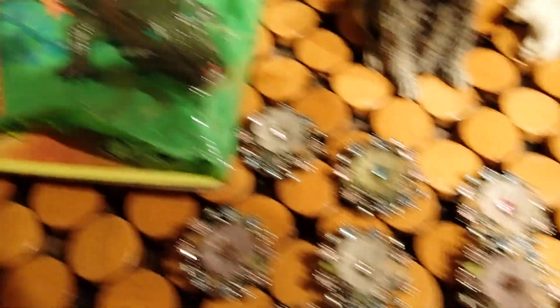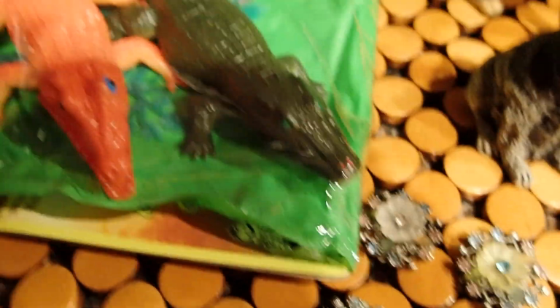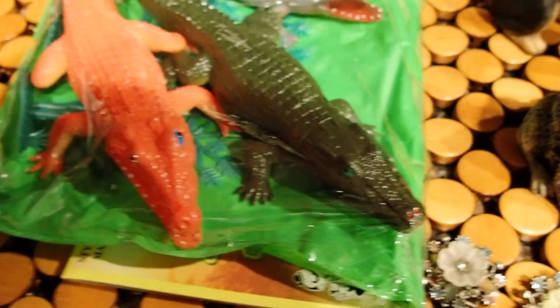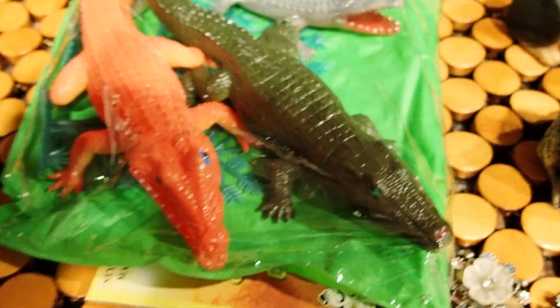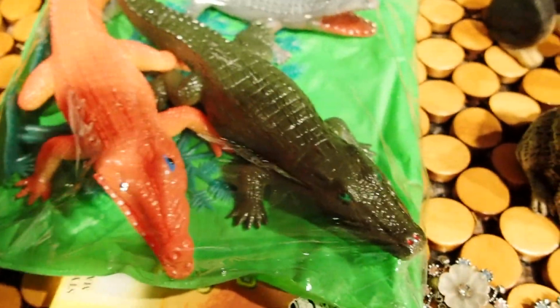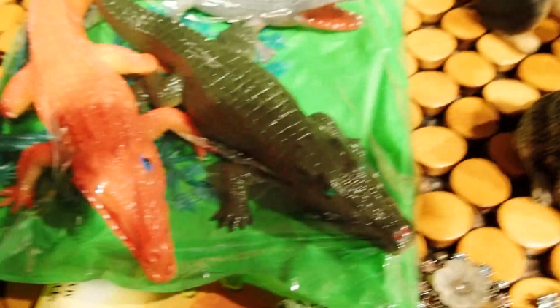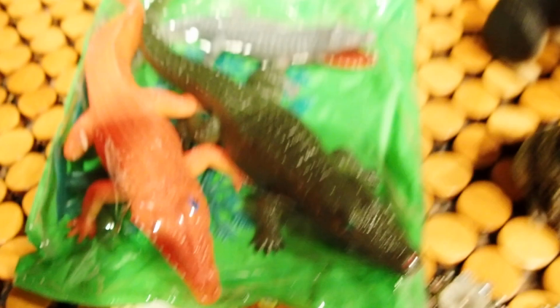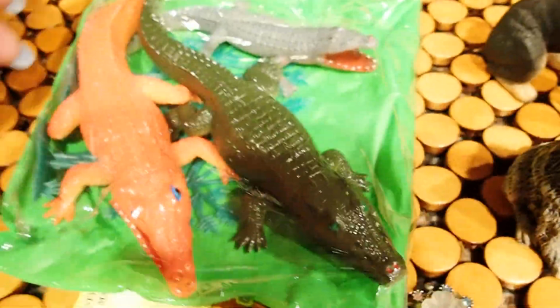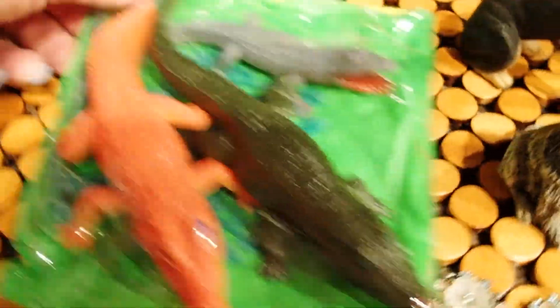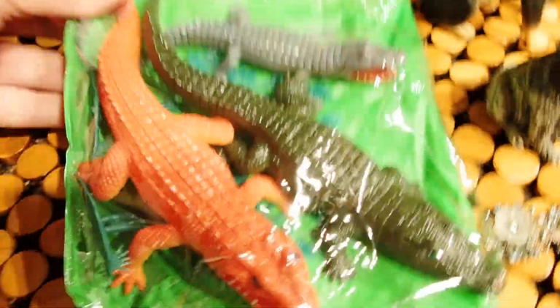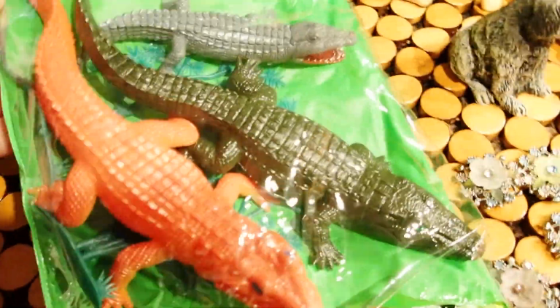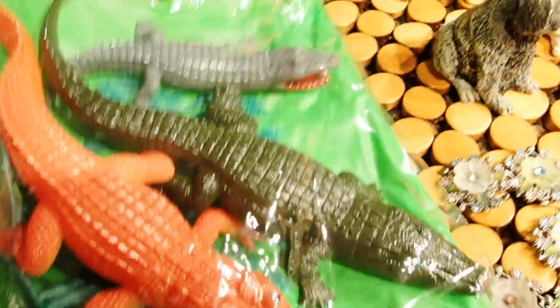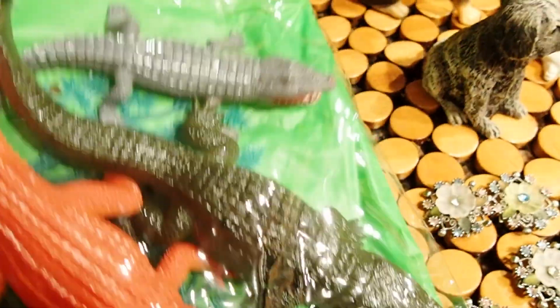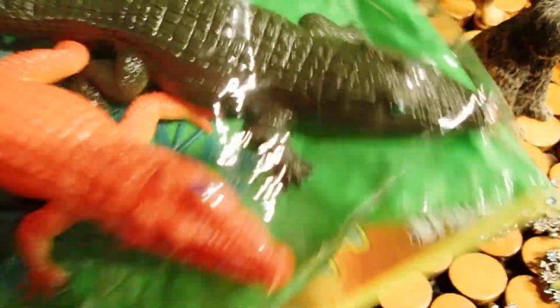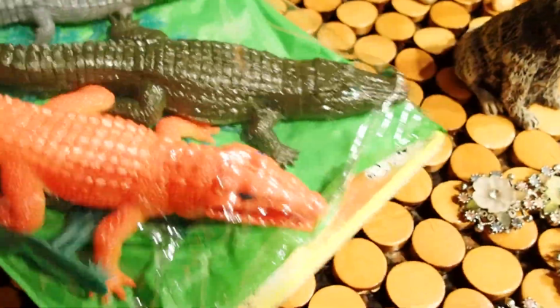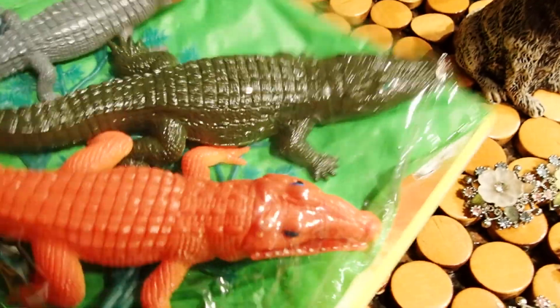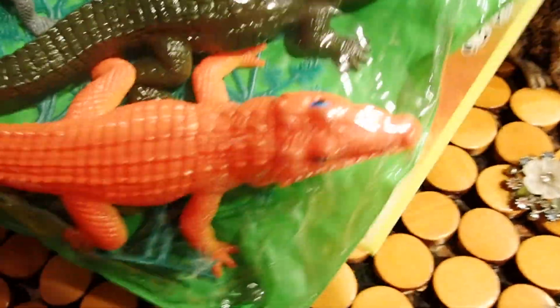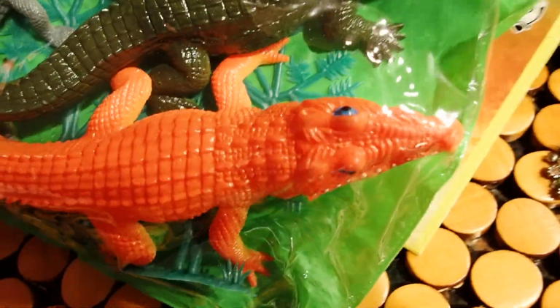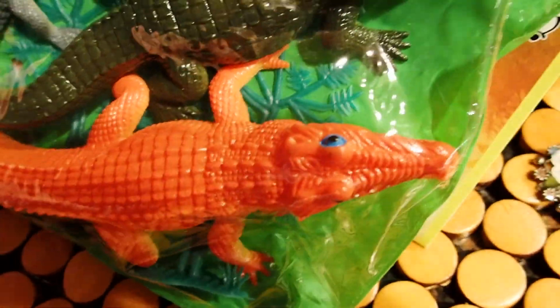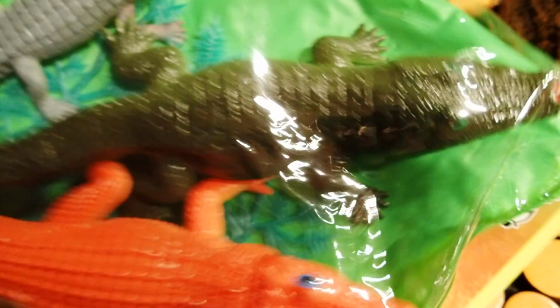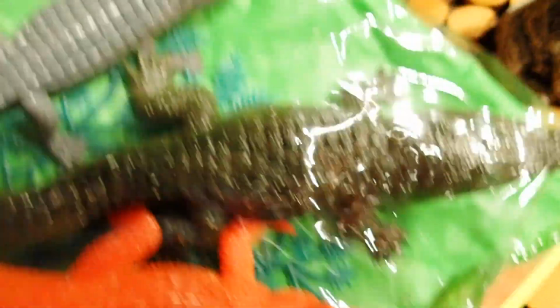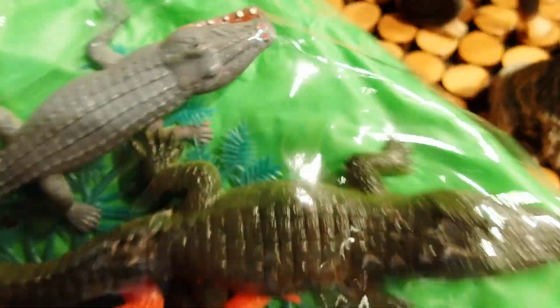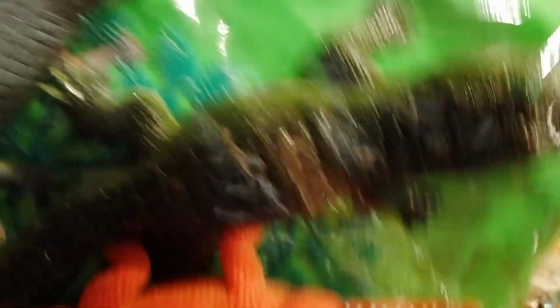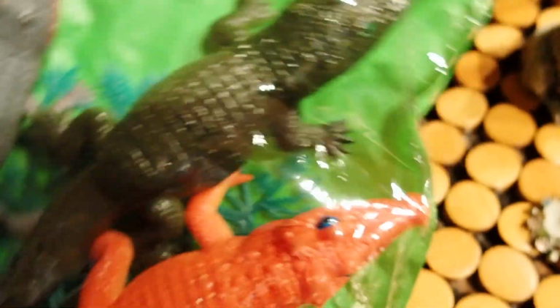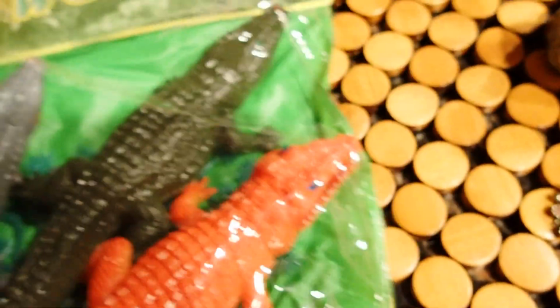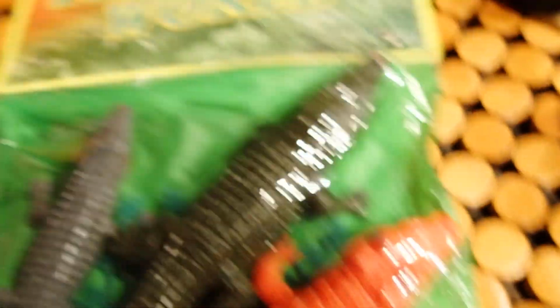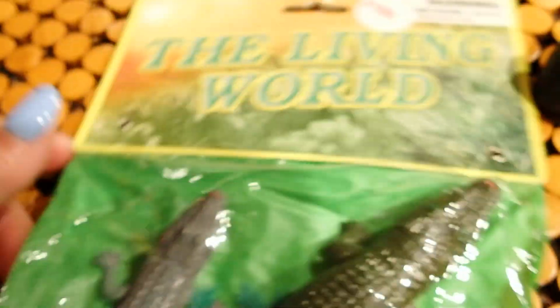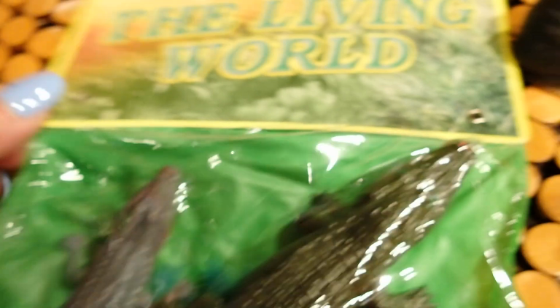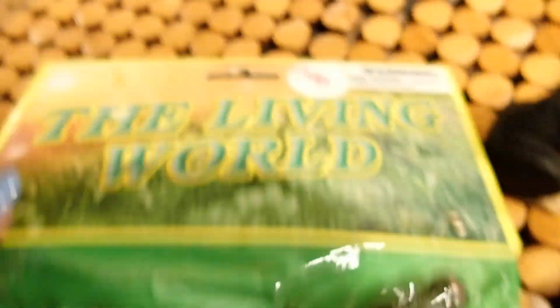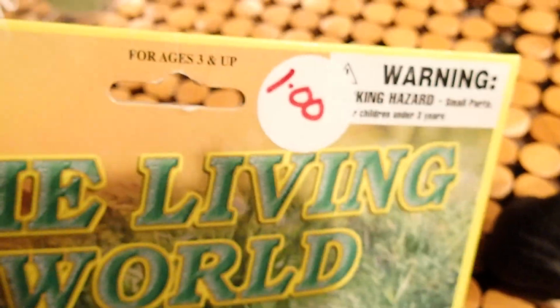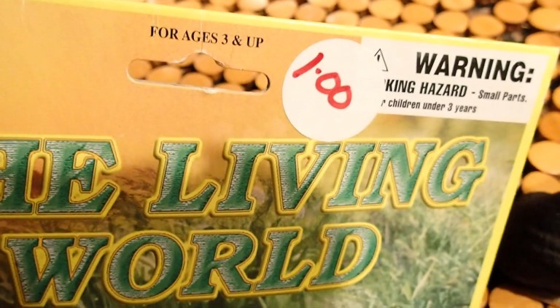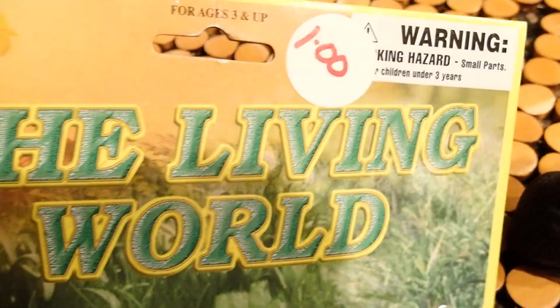And I got some alligators in a brand new pack. I got these for my granddaughter. Brand new — a dollar.